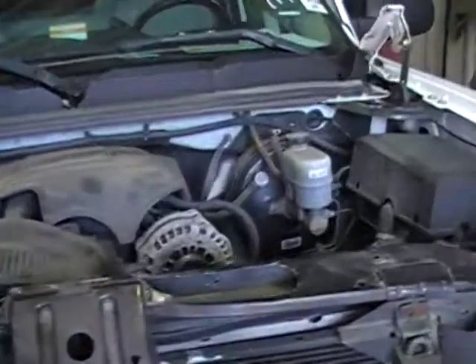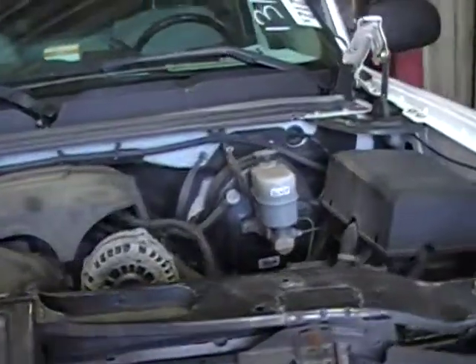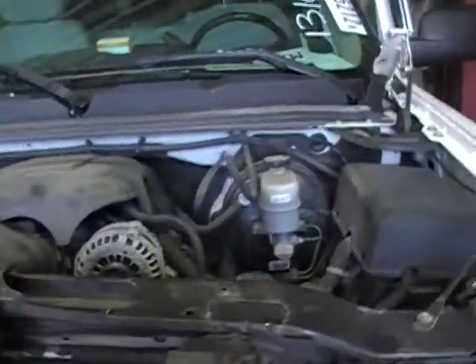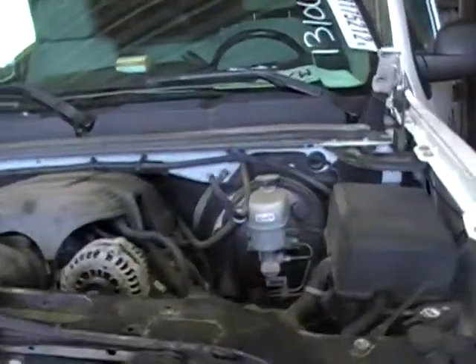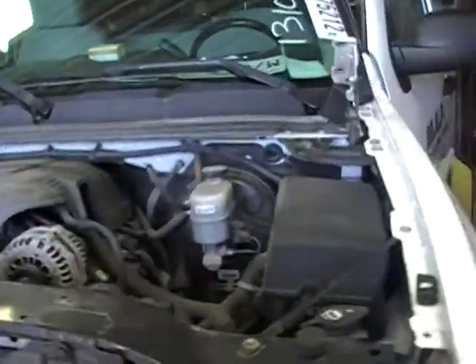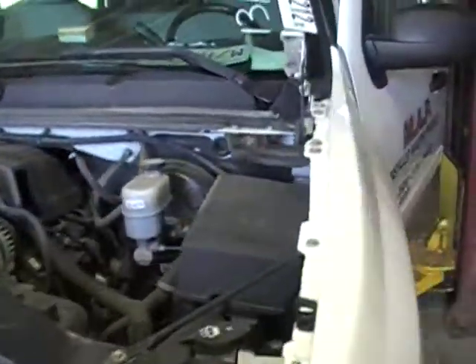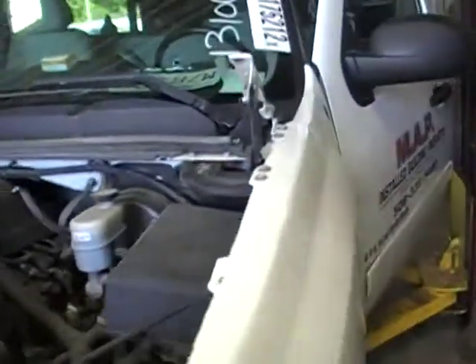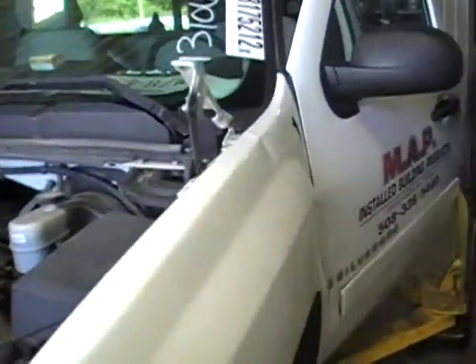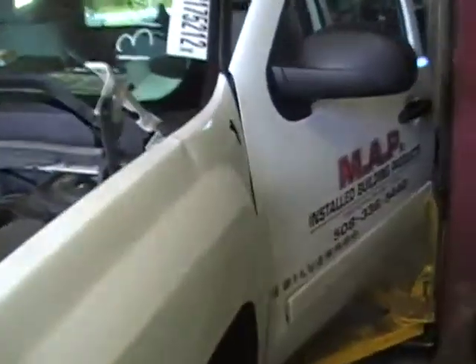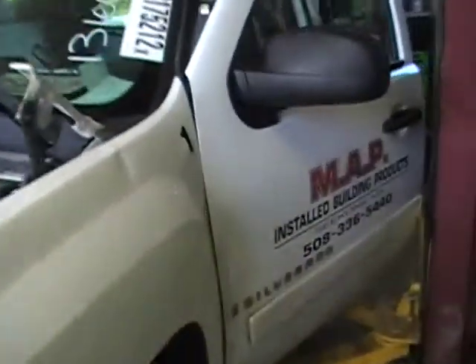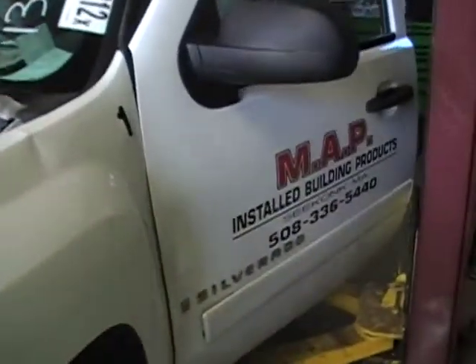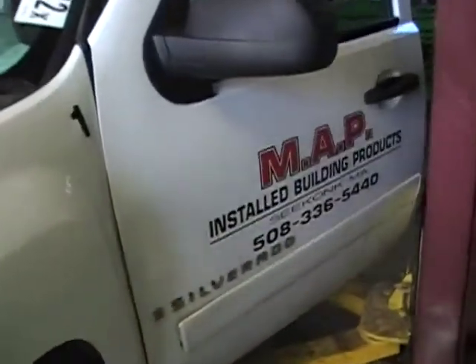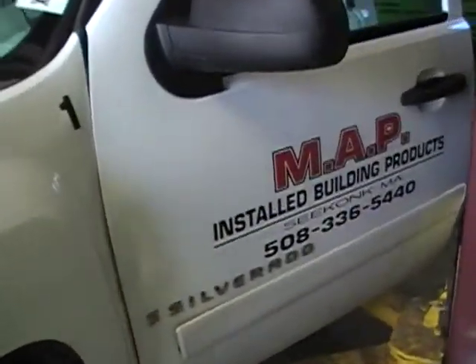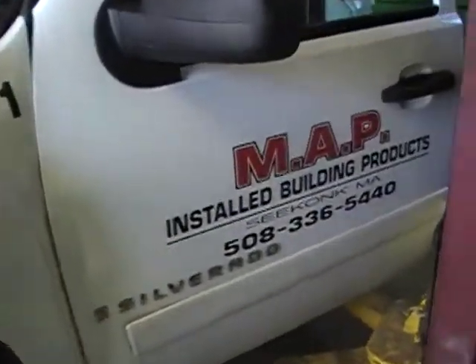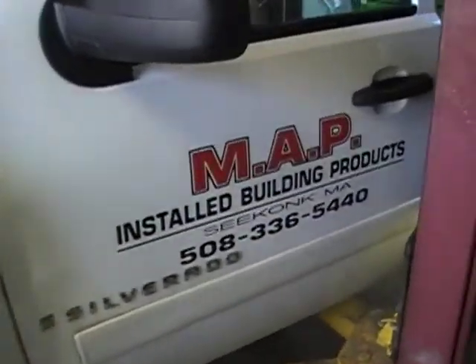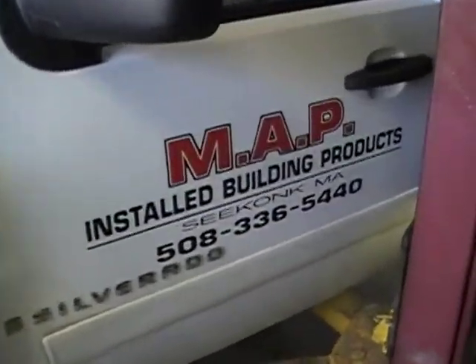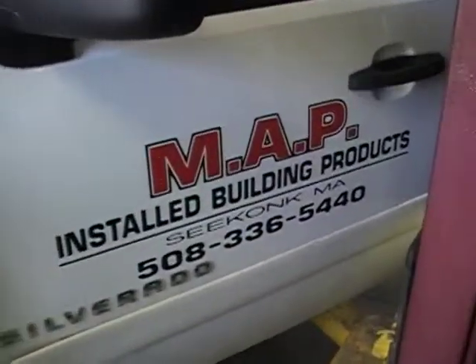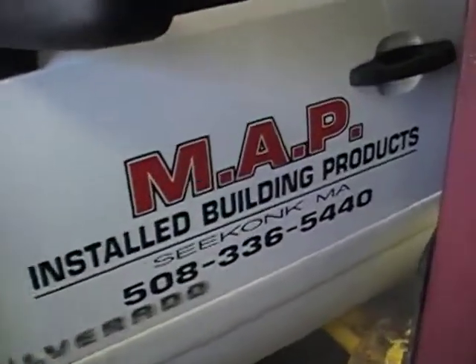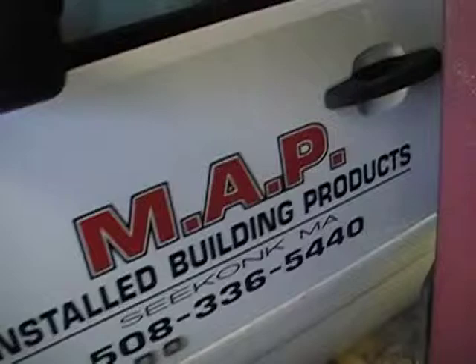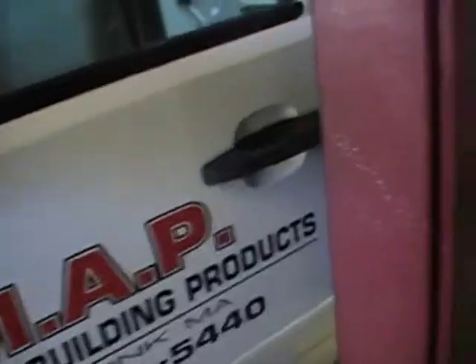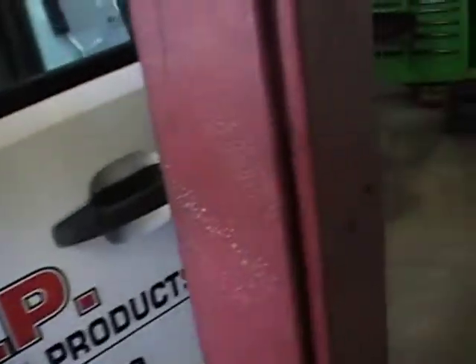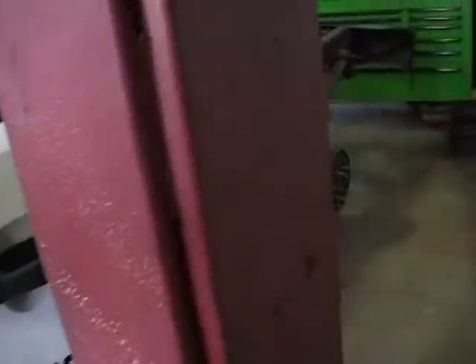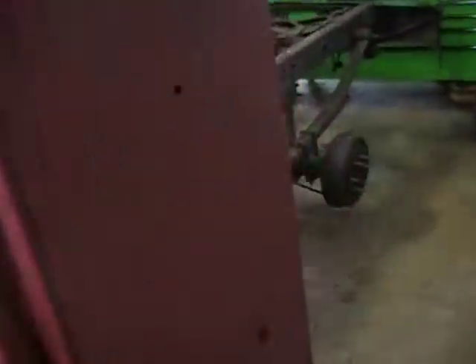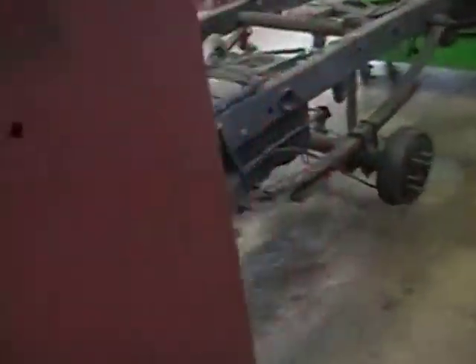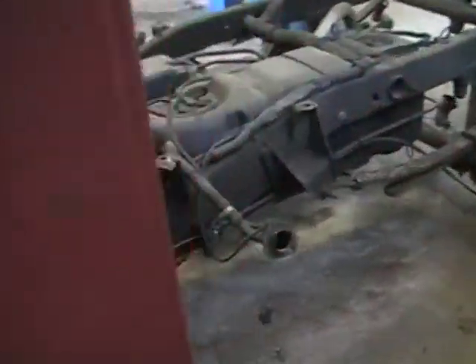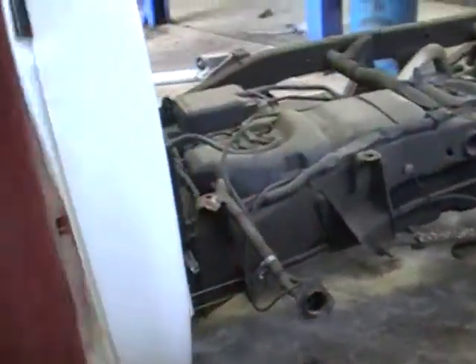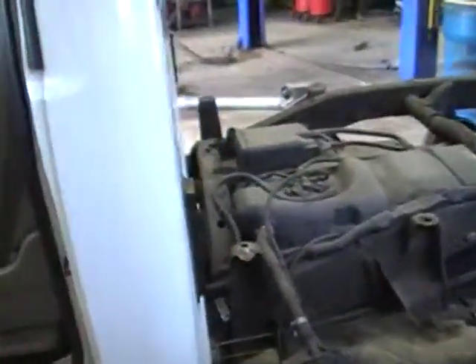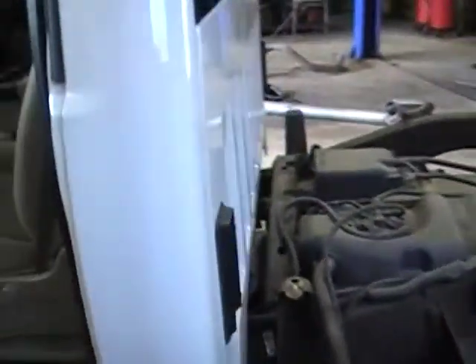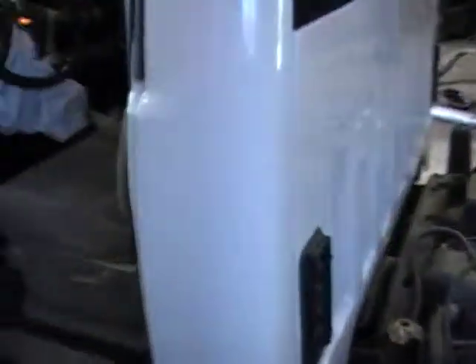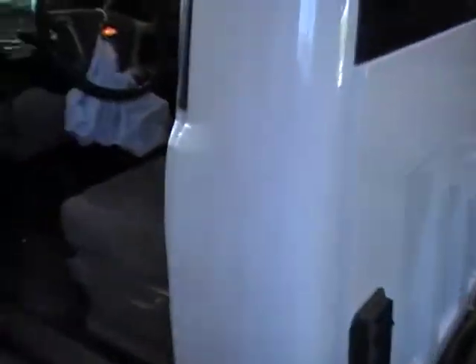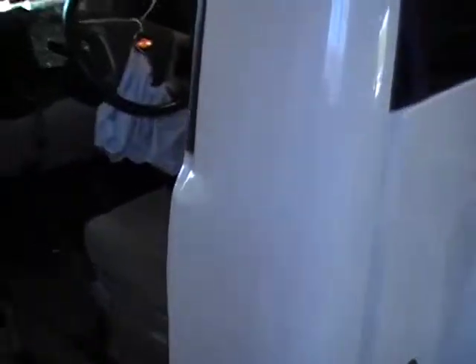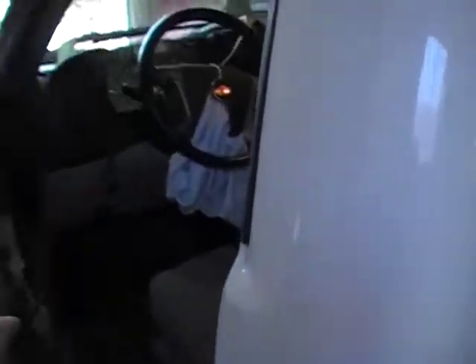This was a fleet or service vehicle, as you can see. It has some miles on it — let's check it out.